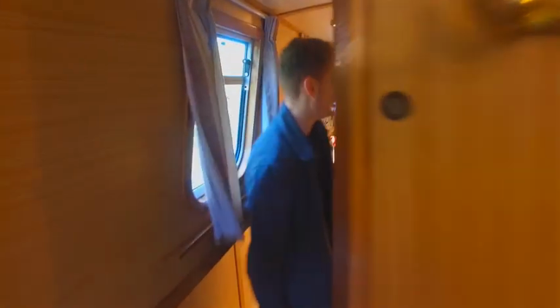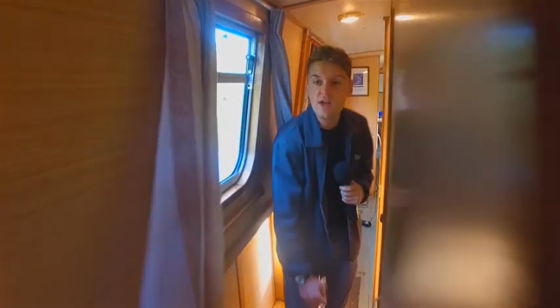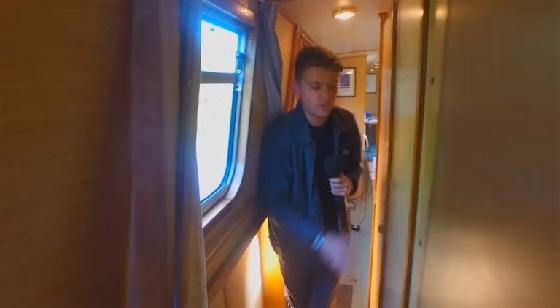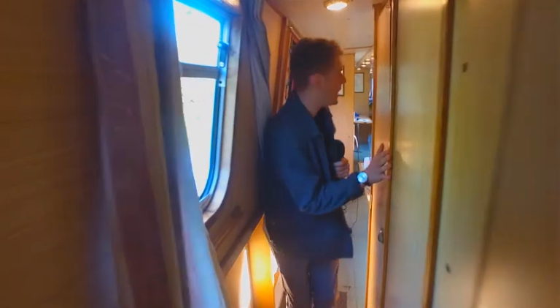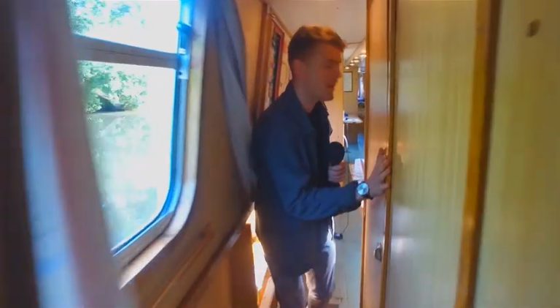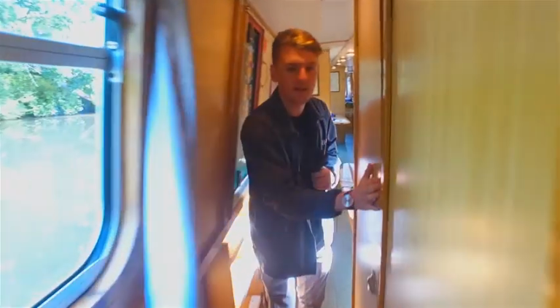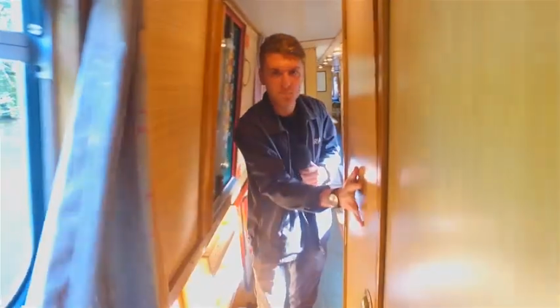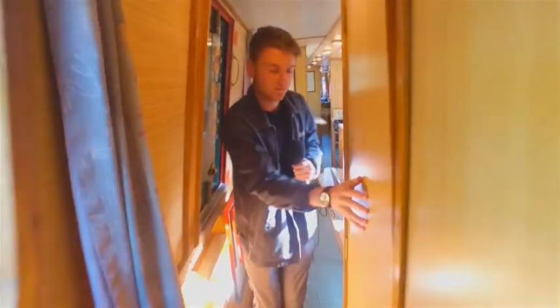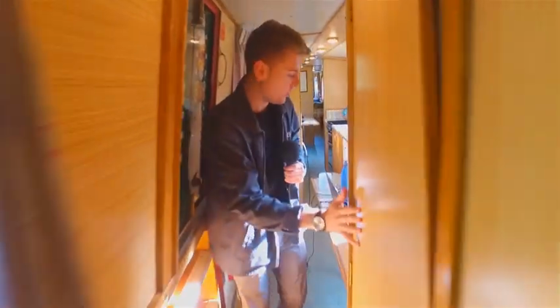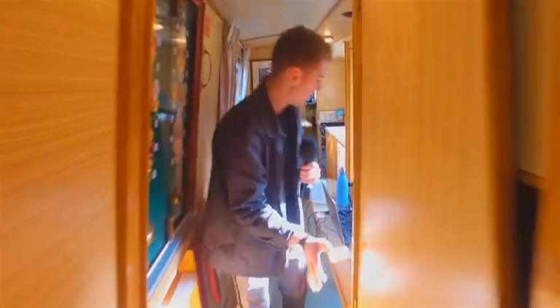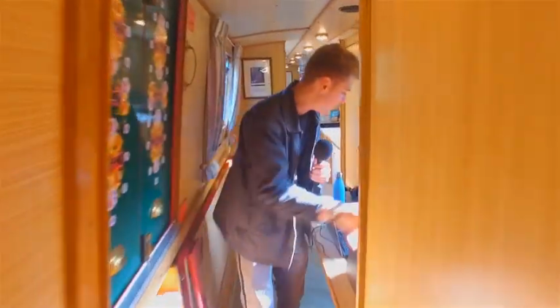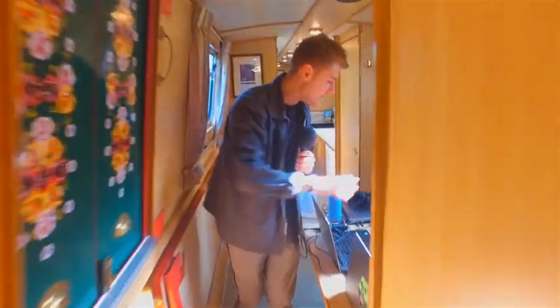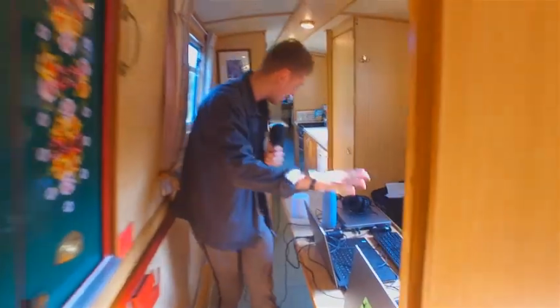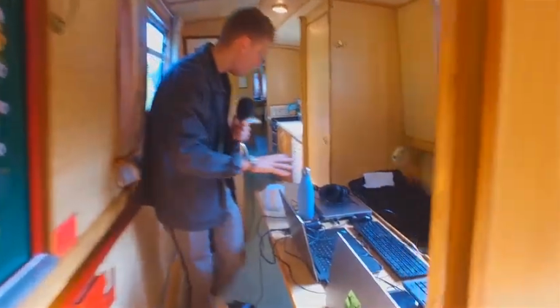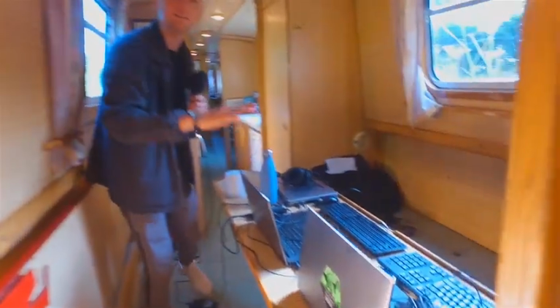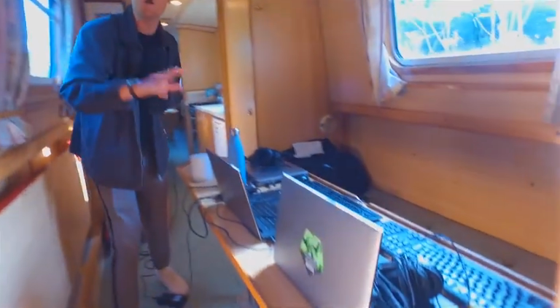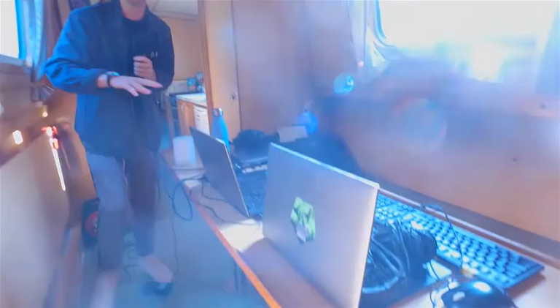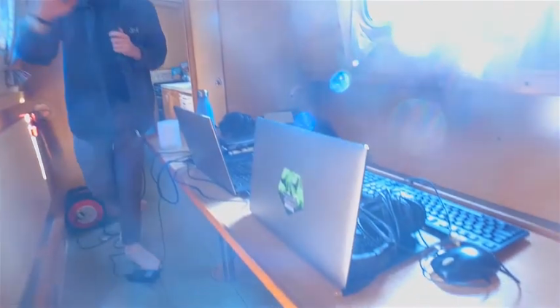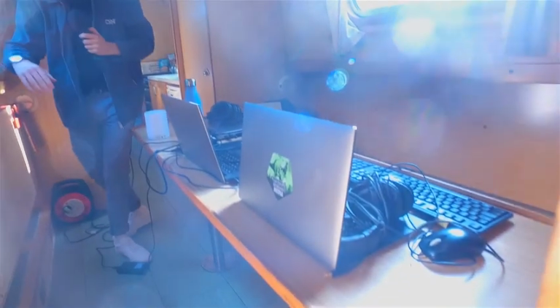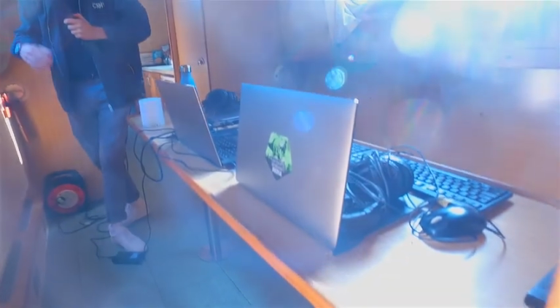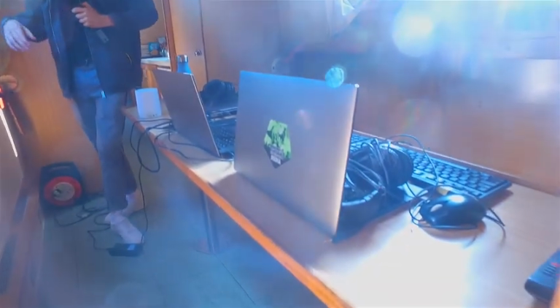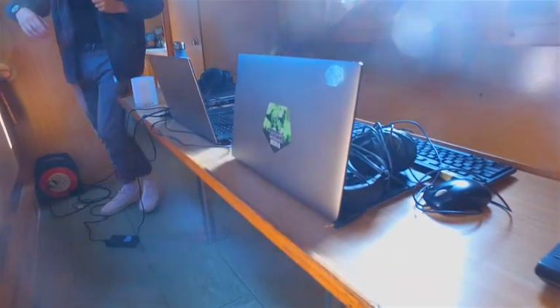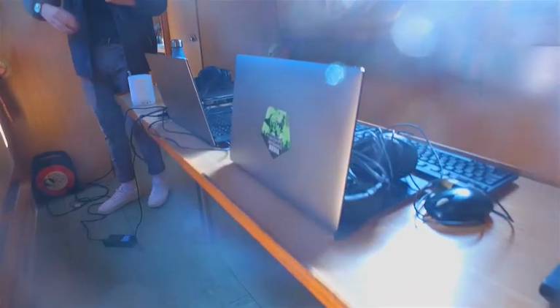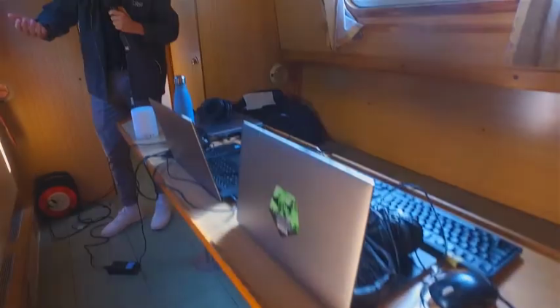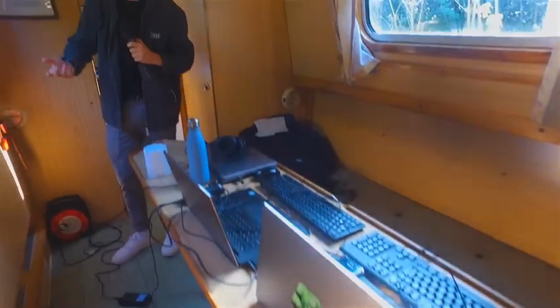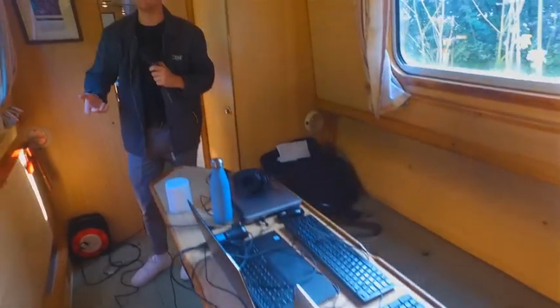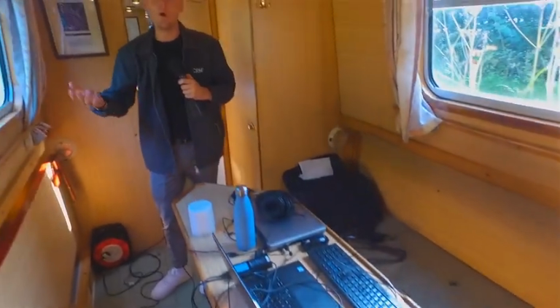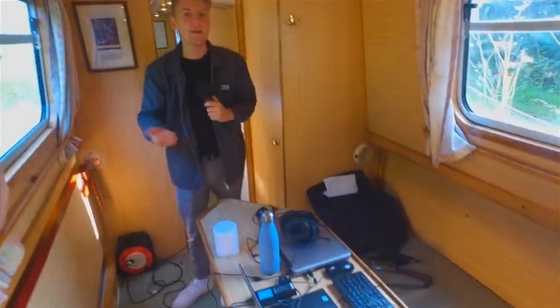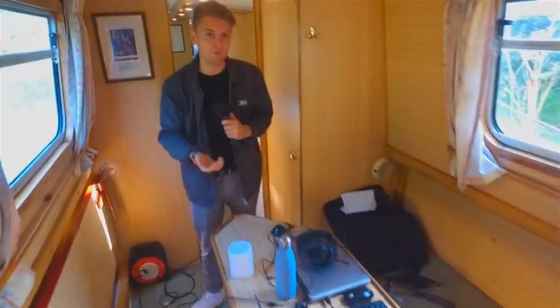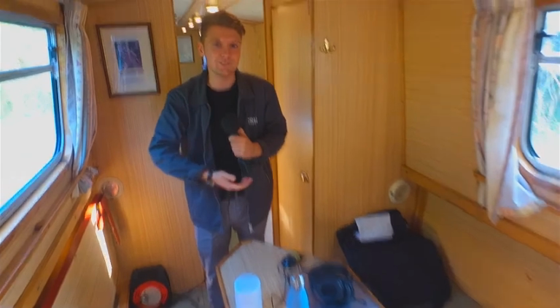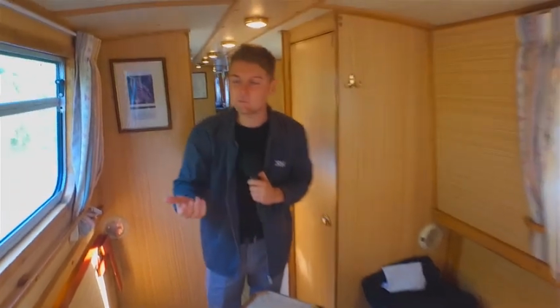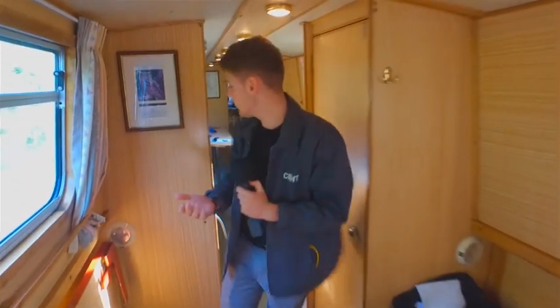And then we've got the bathroom here. This area is where we'll be editing, working, getting stuff ready for you. Not terribly fancy, I know, but we're on a canal boat — so what do you expect?